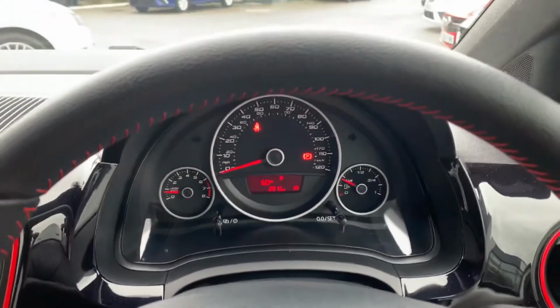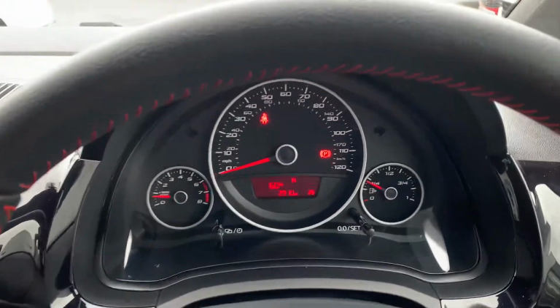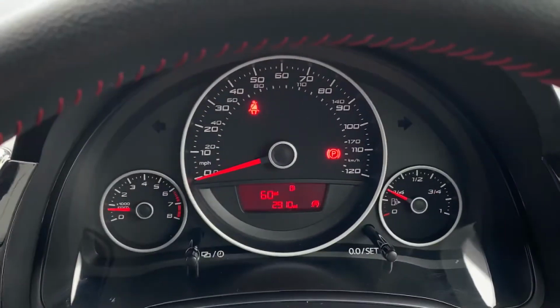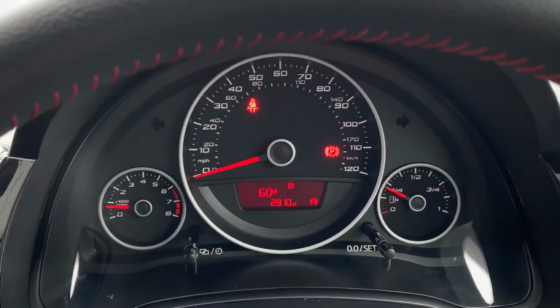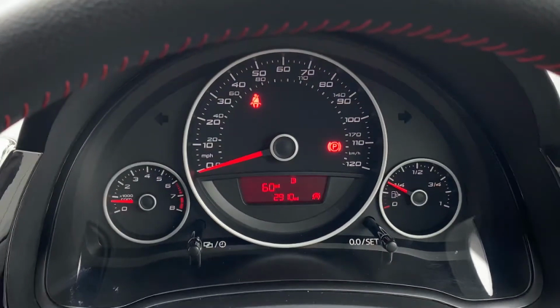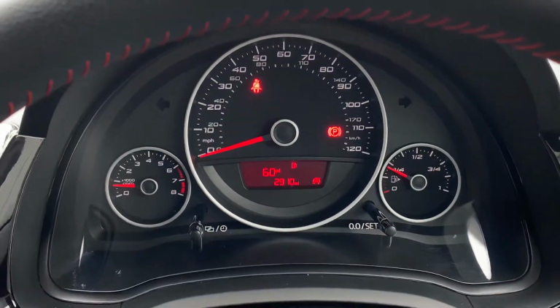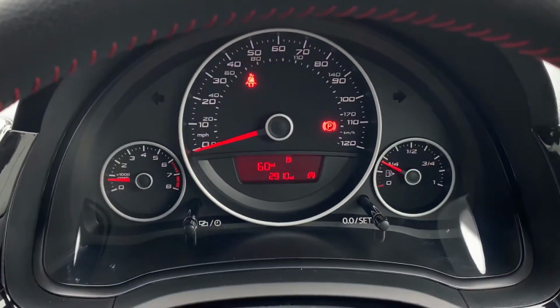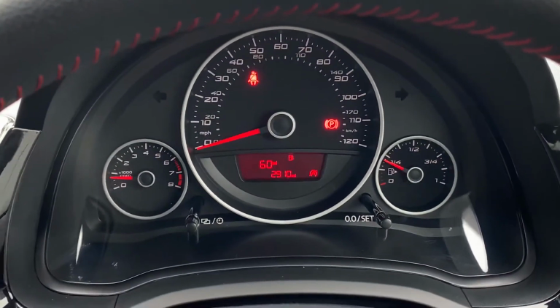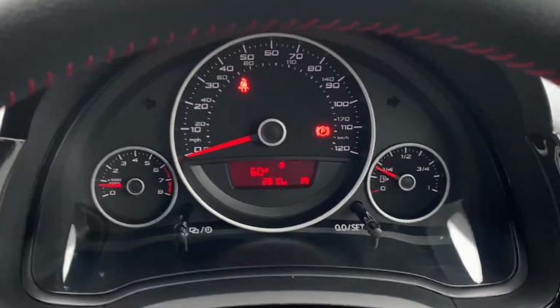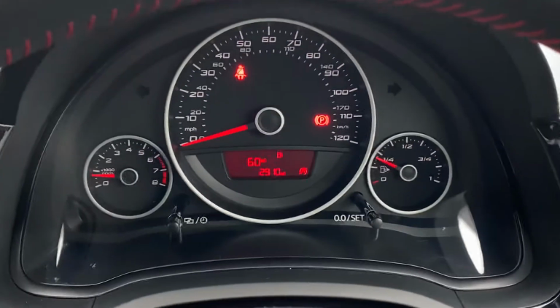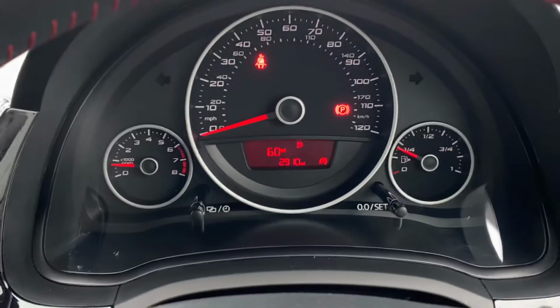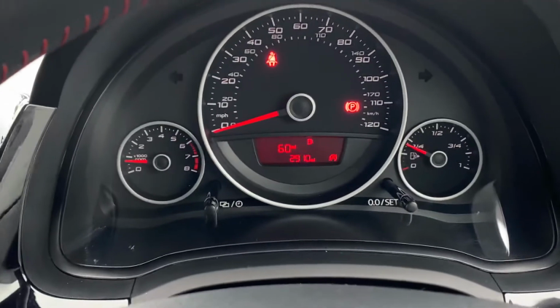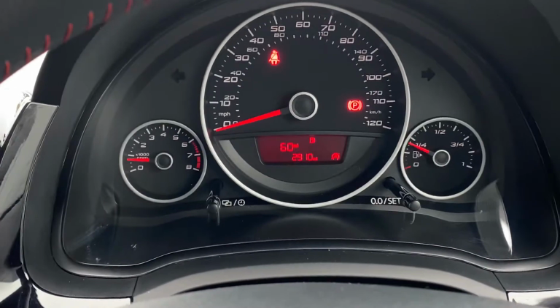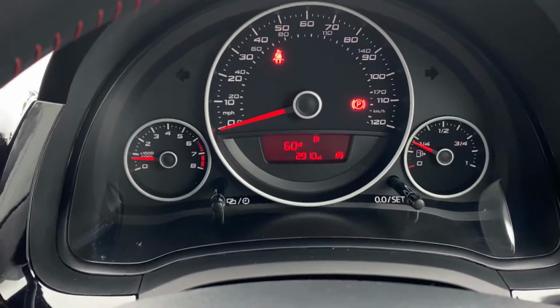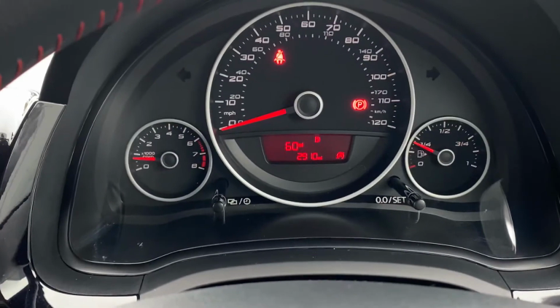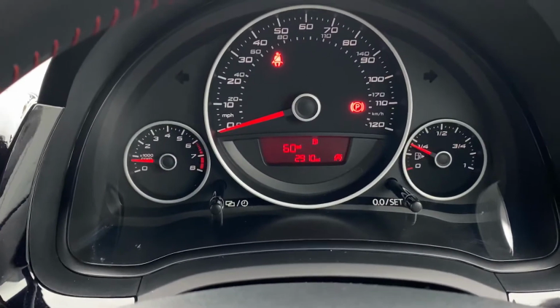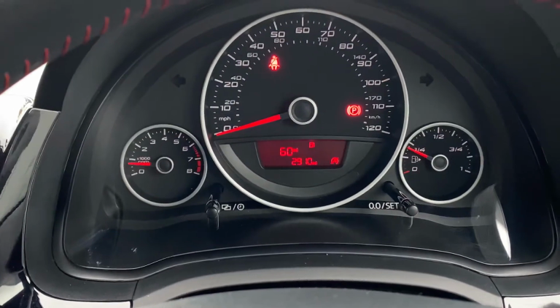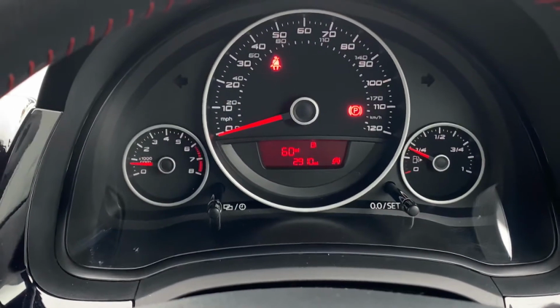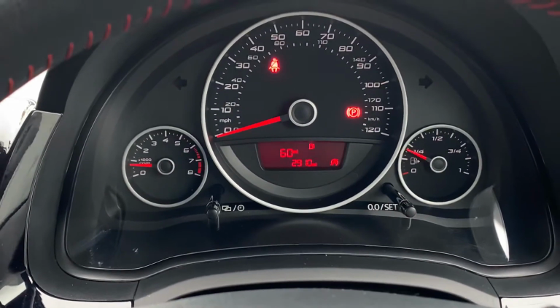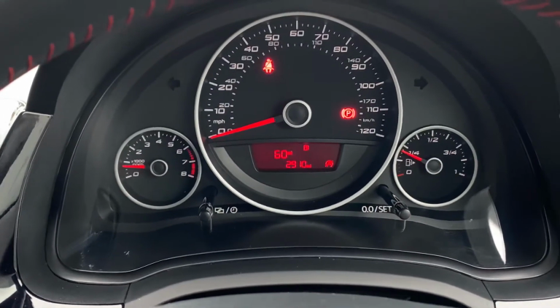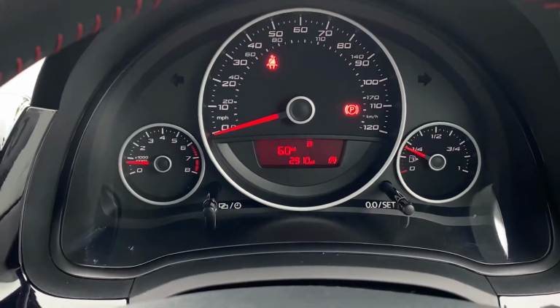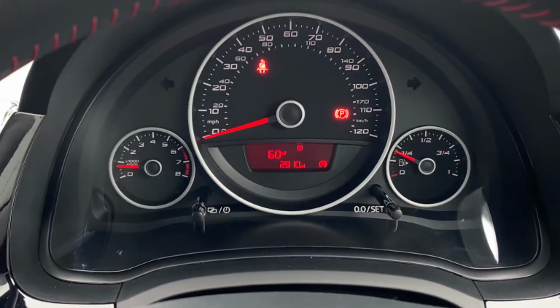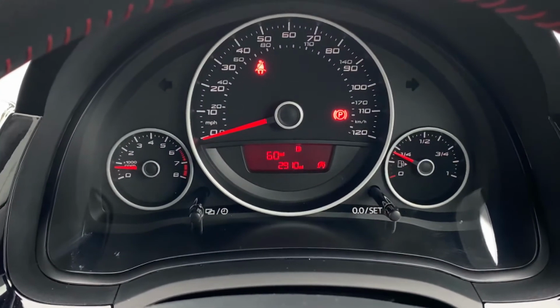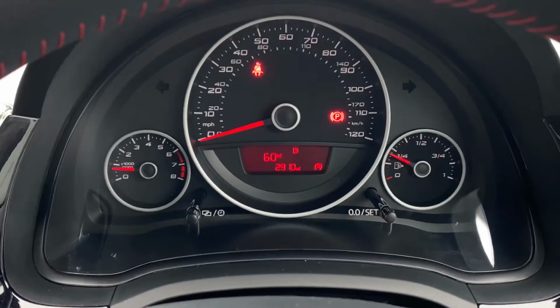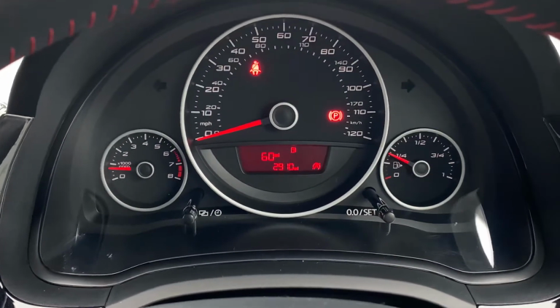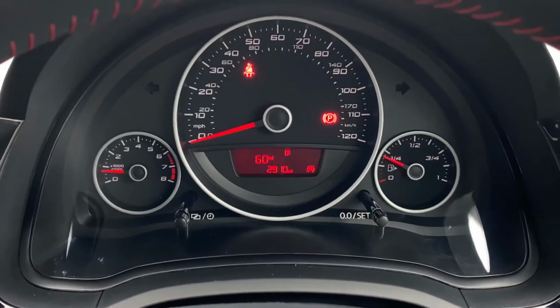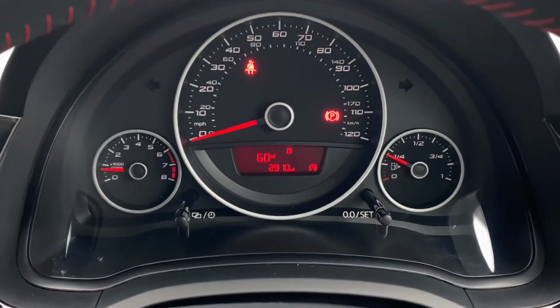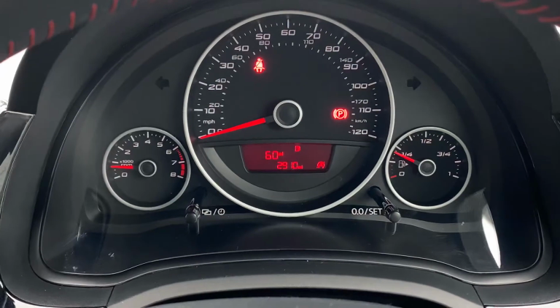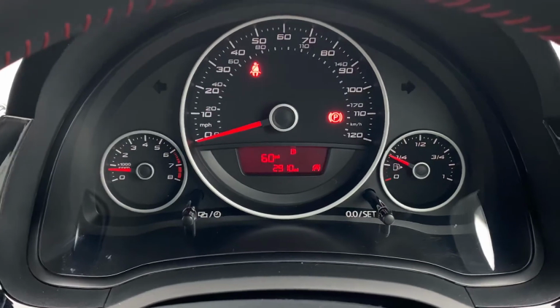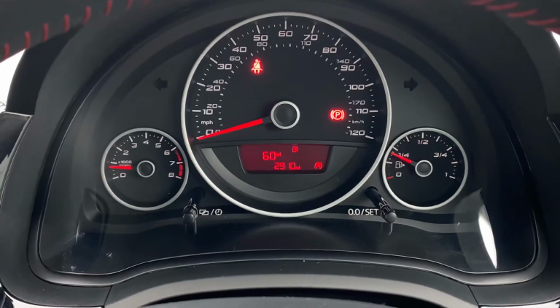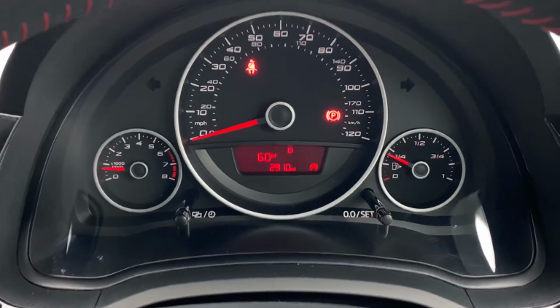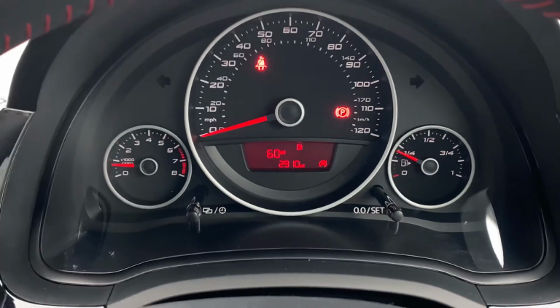Mileage — 2,910 miles on this lovely vehicle and it's available with us right now at our Pentagon SEAT site over in Oldham. We'd like to thank you ever so much for watching the video.